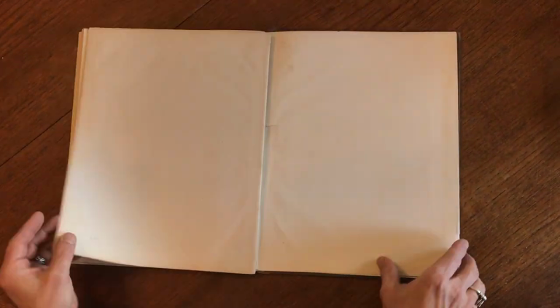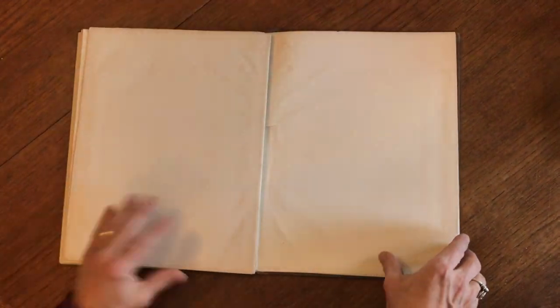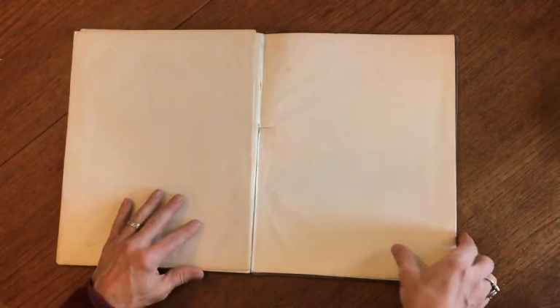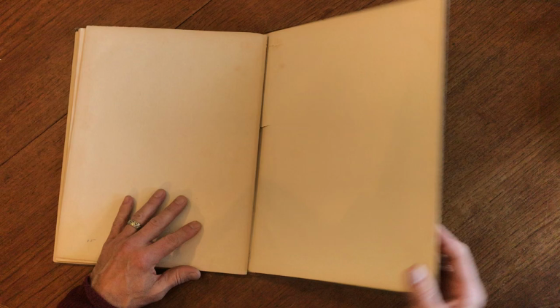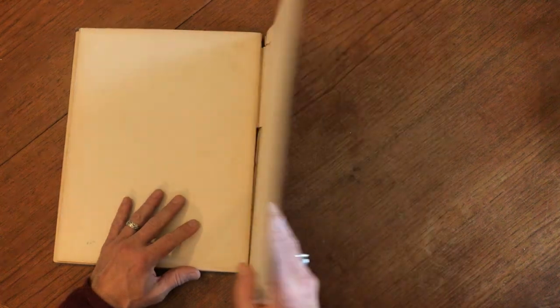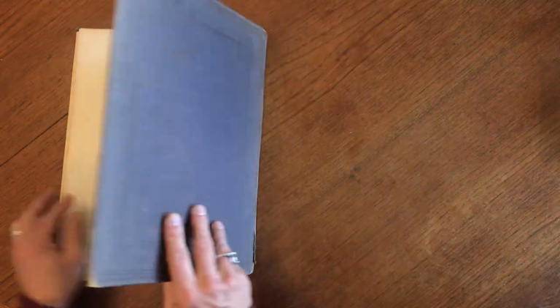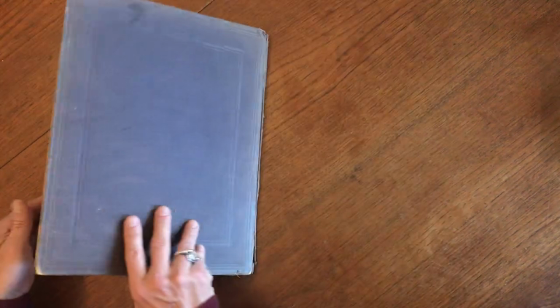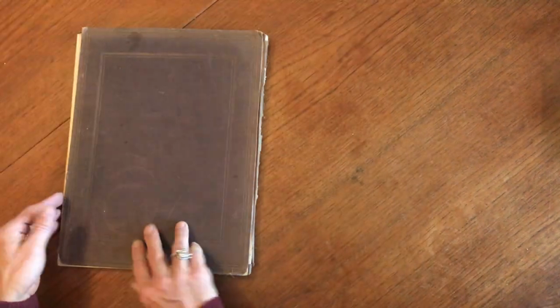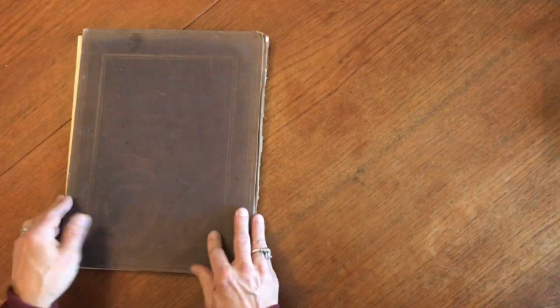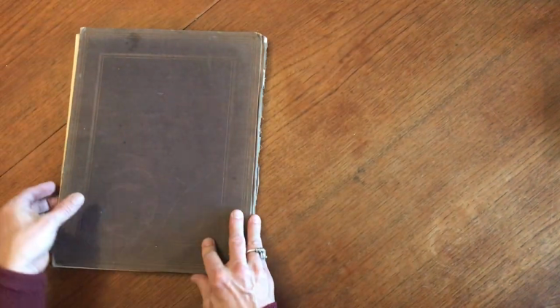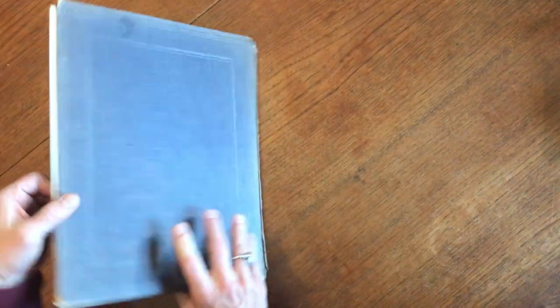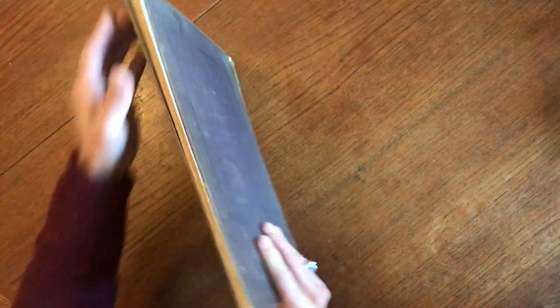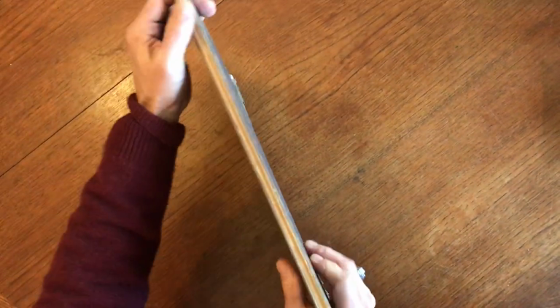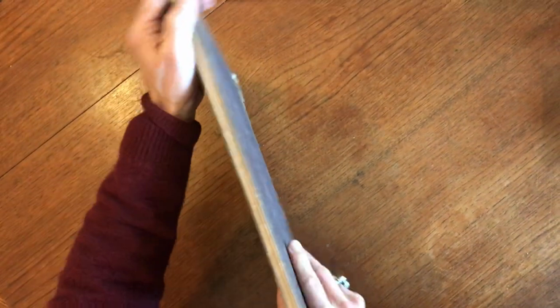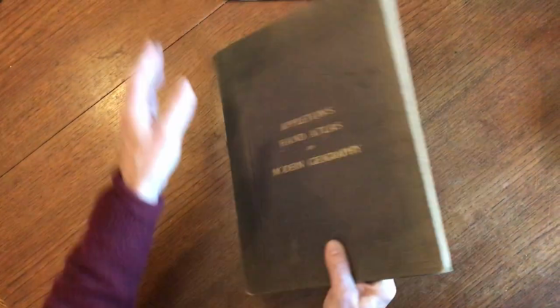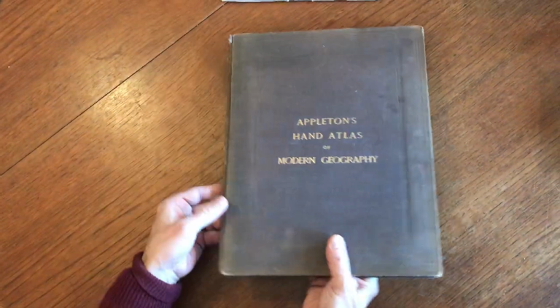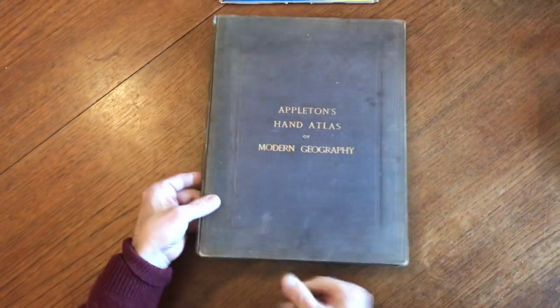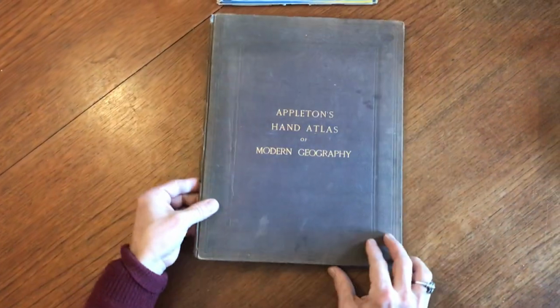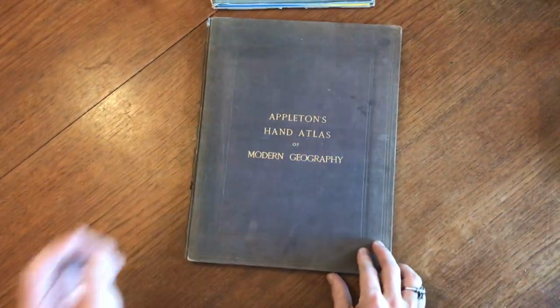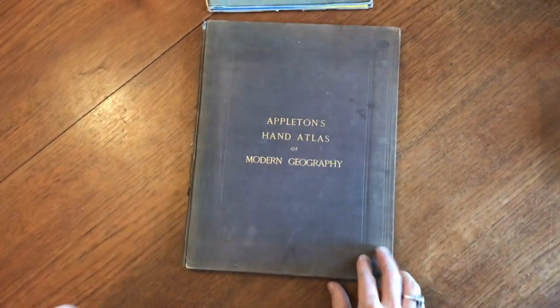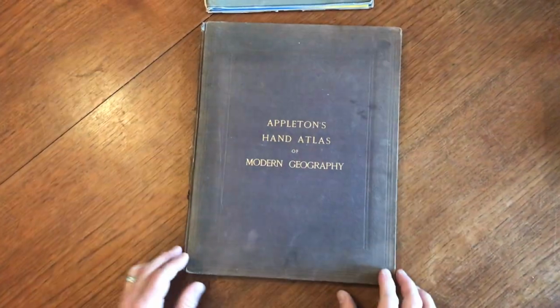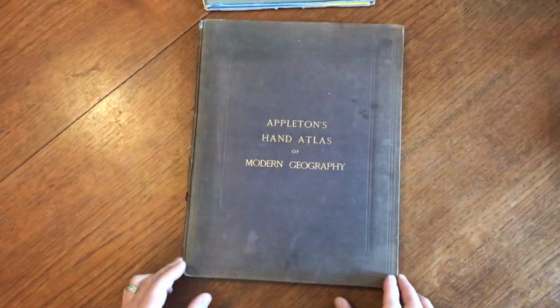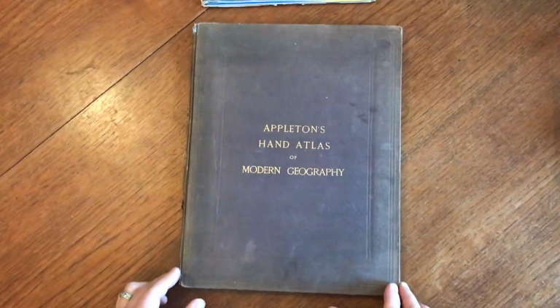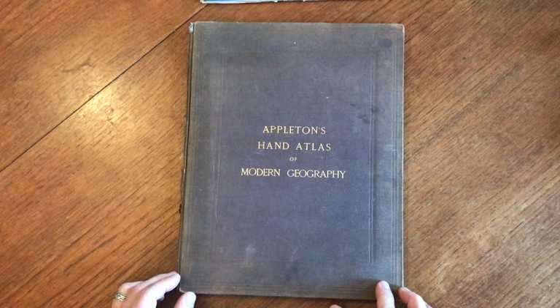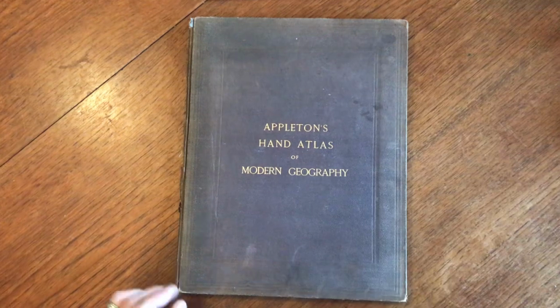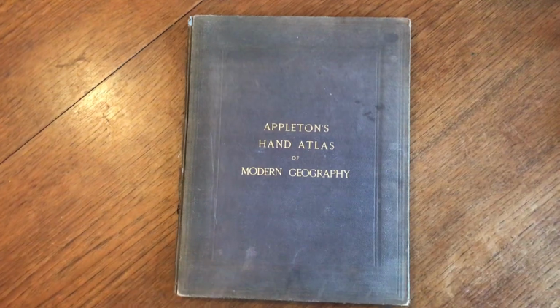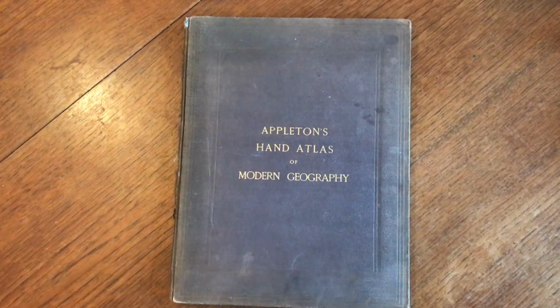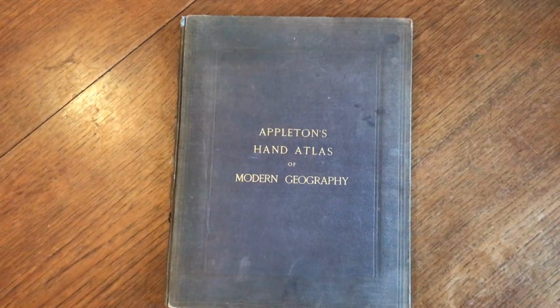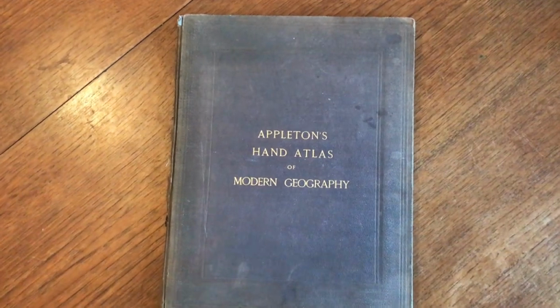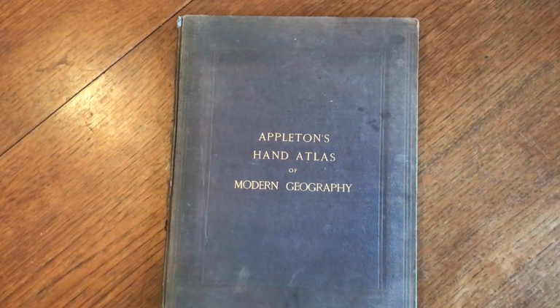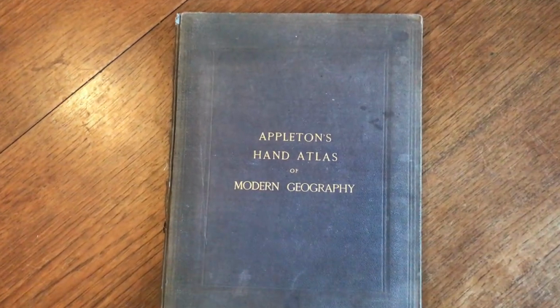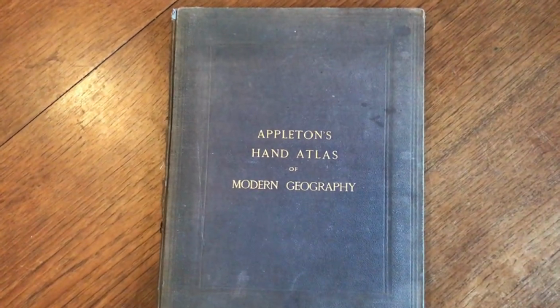And that would be the complete atlas. This is currently now available online from me, Brian DeMambro.